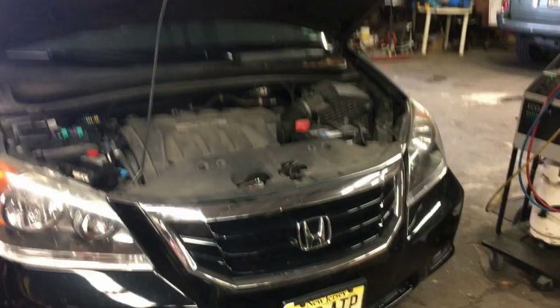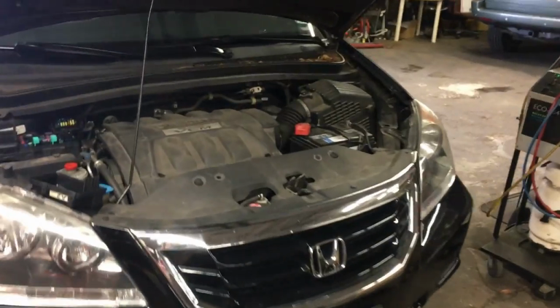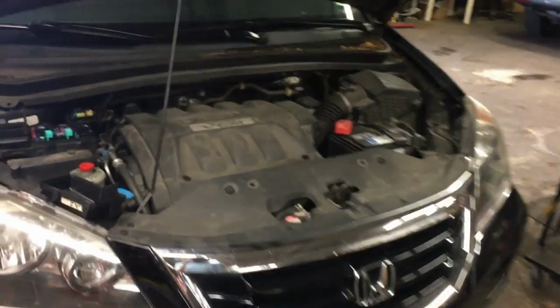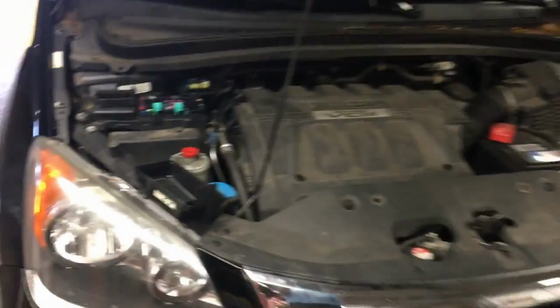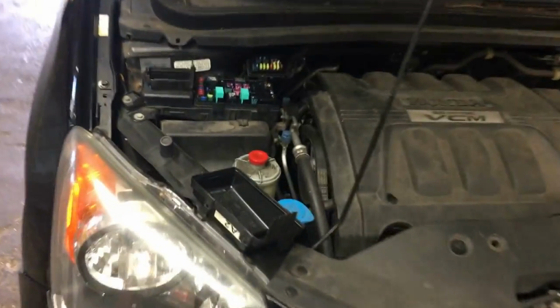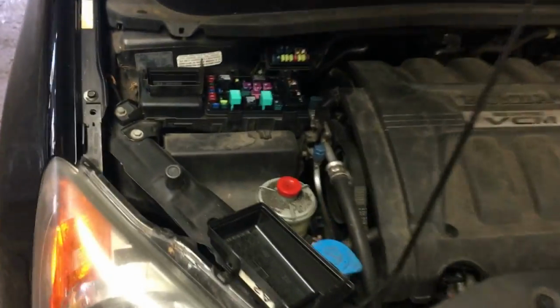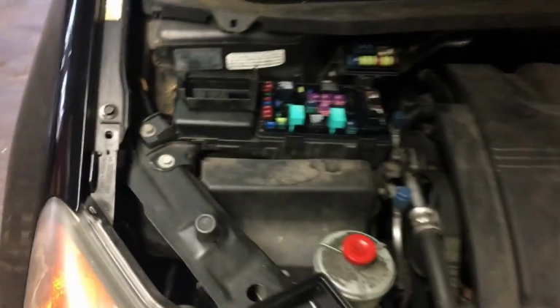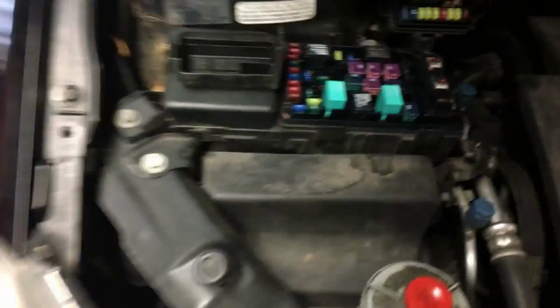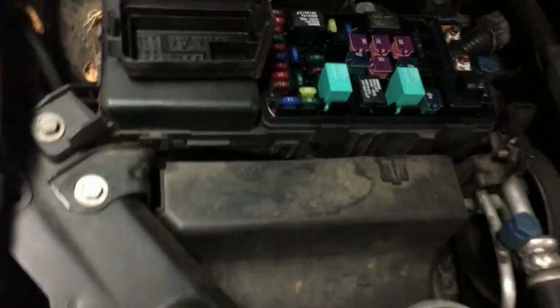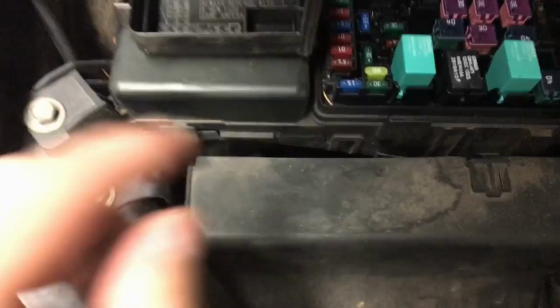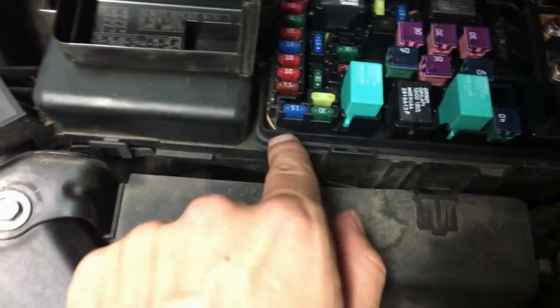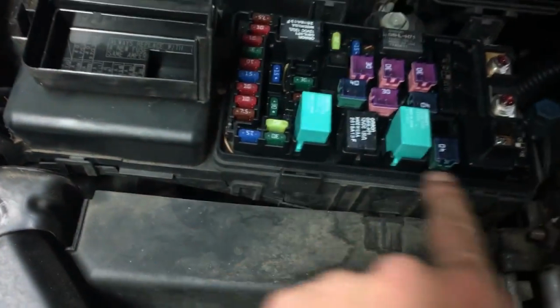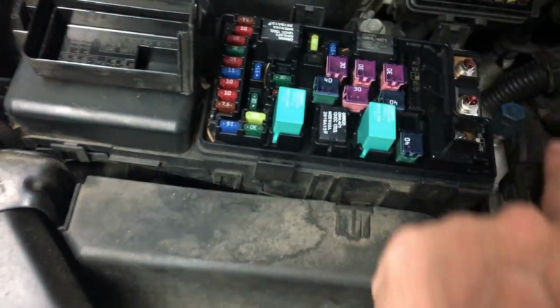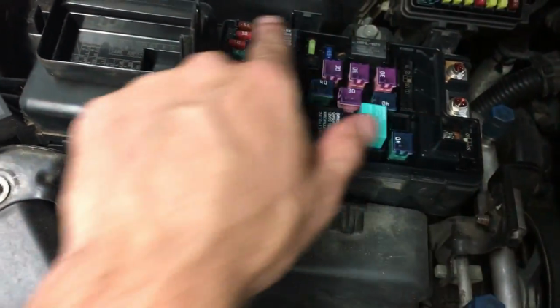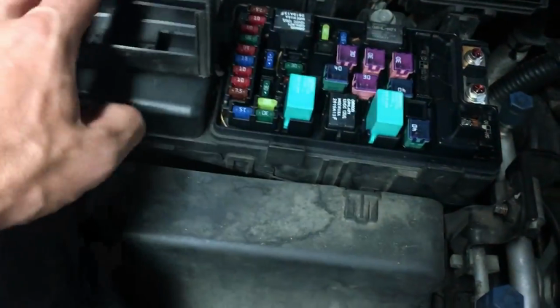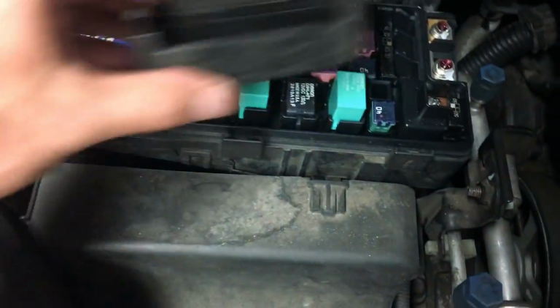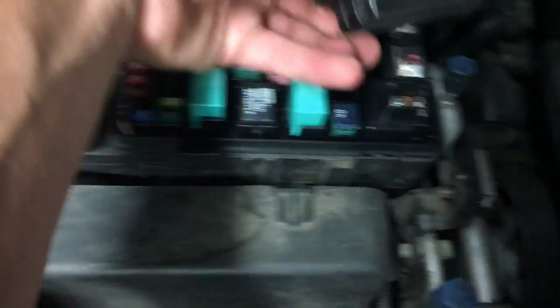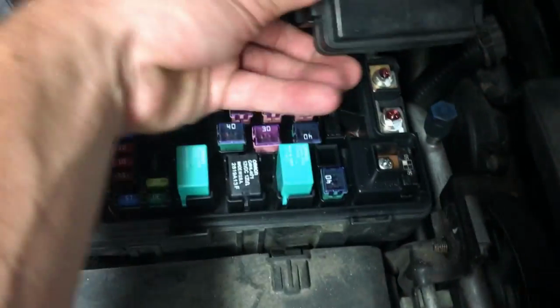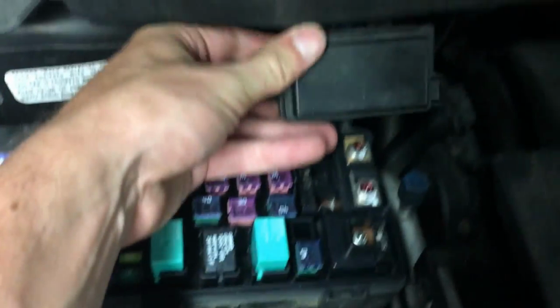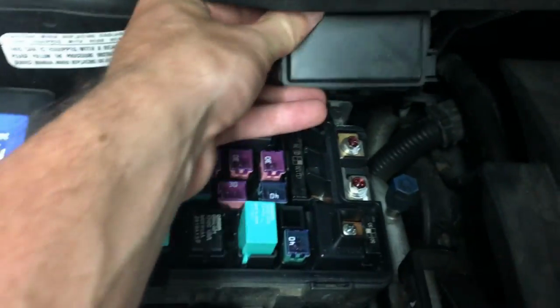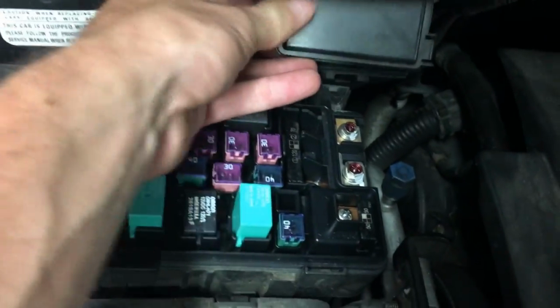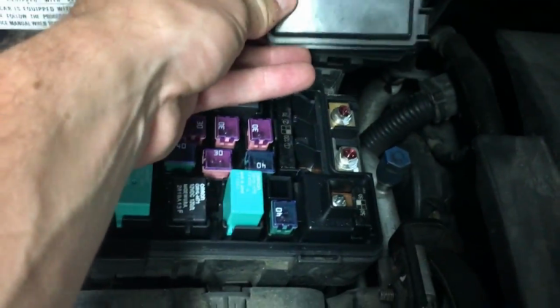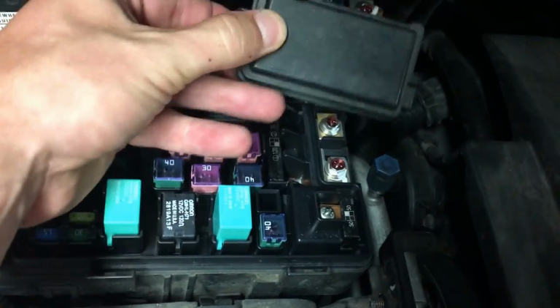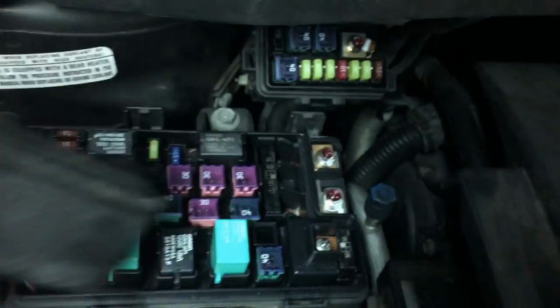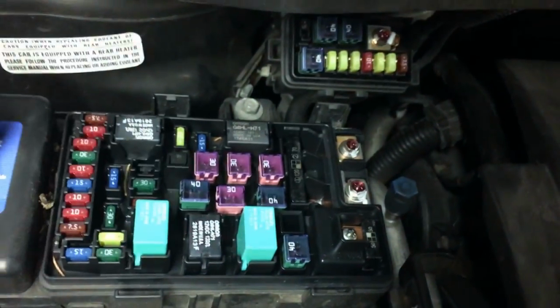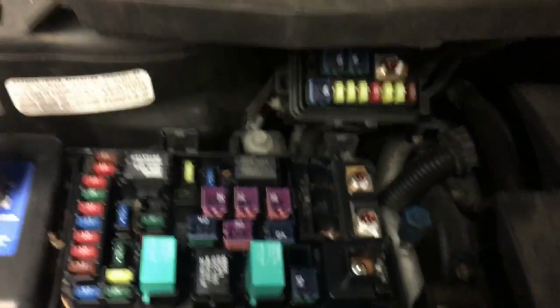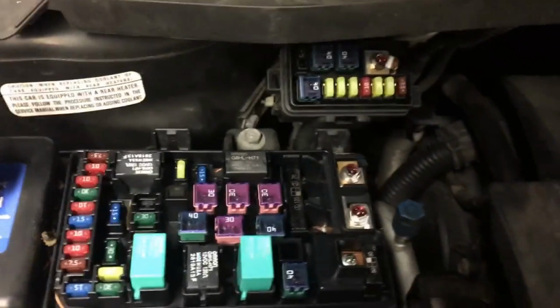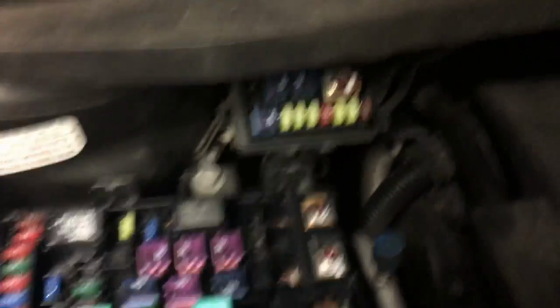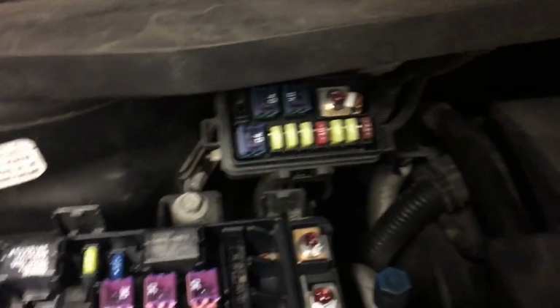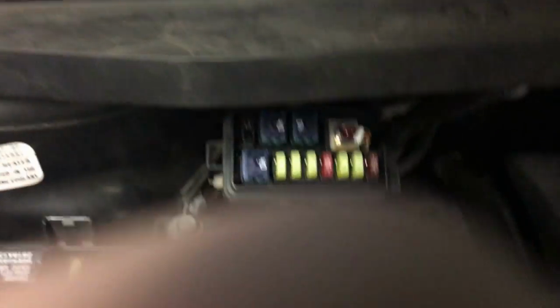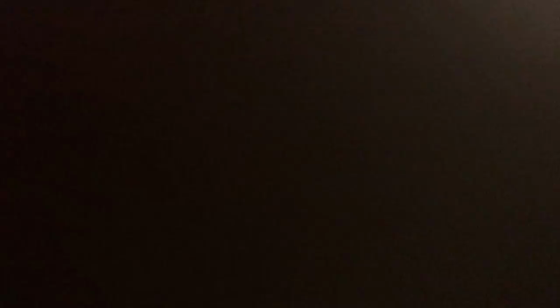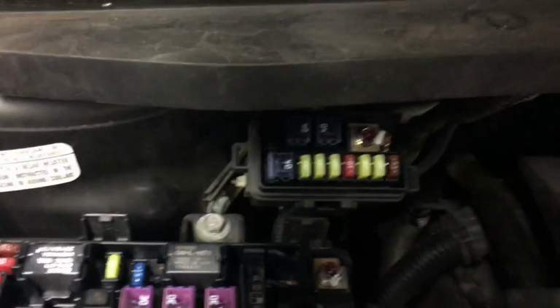So what you want to do is come into the engine bay. Right here you're going to have your fuse box, but it's actually none of those fuses. You're going to have a cover right up top — remove that cover and you have a whole bunch of fuses right there.